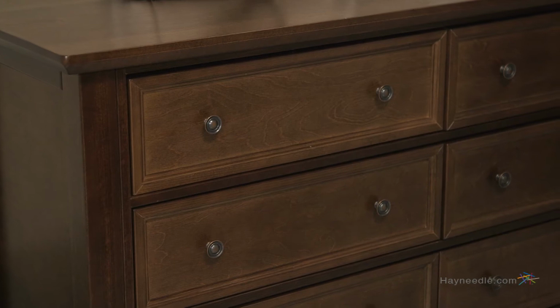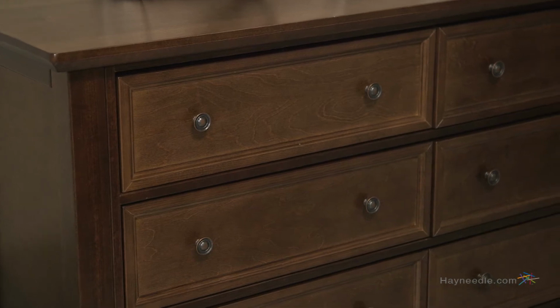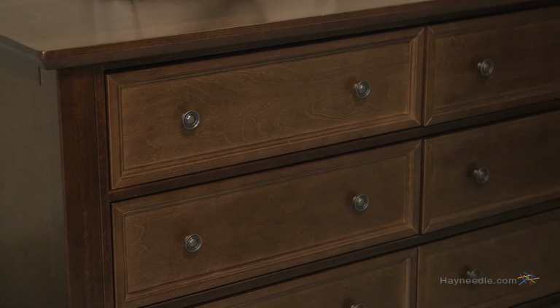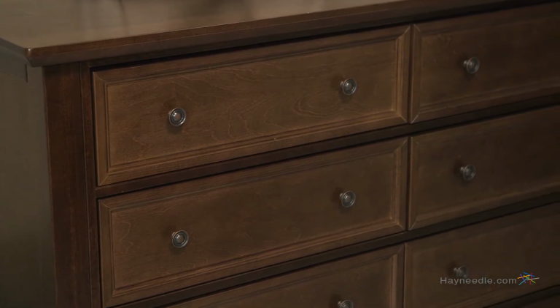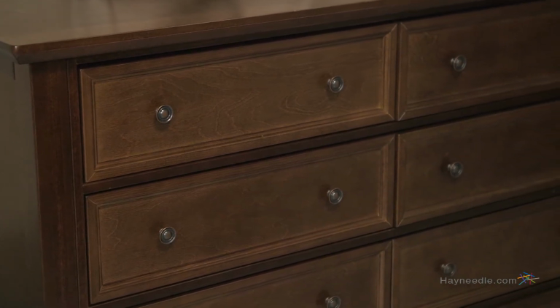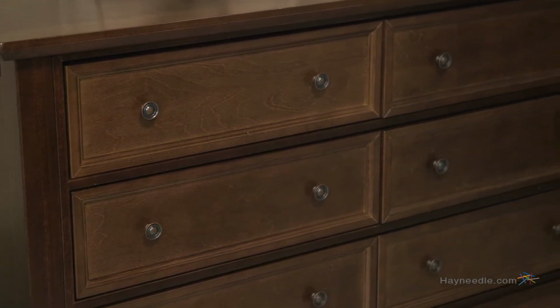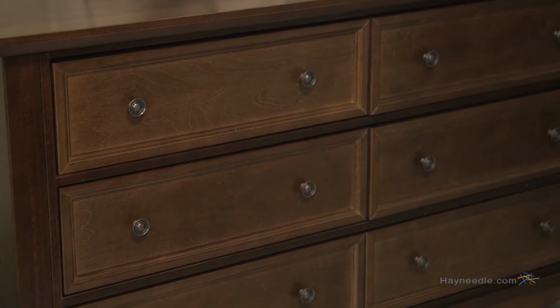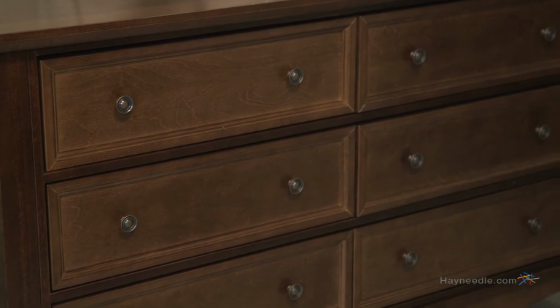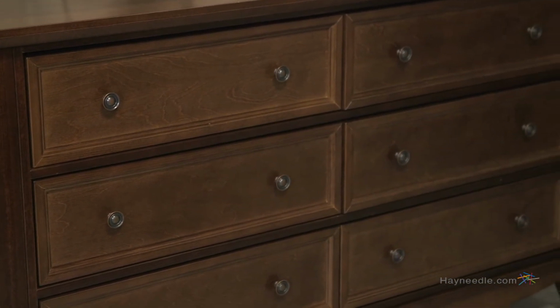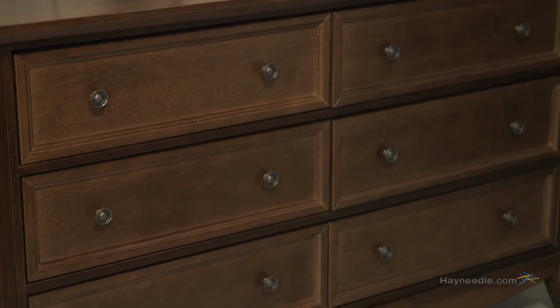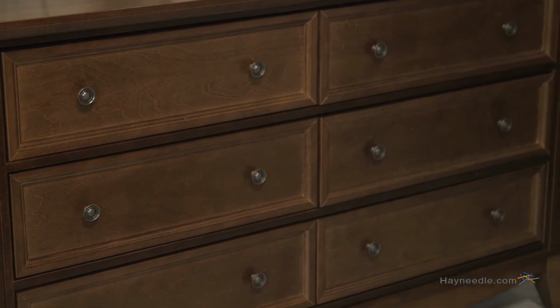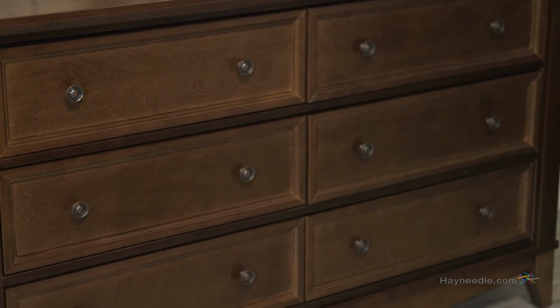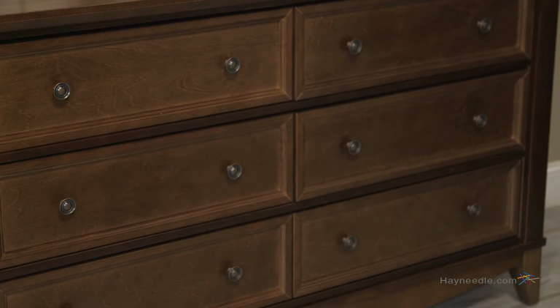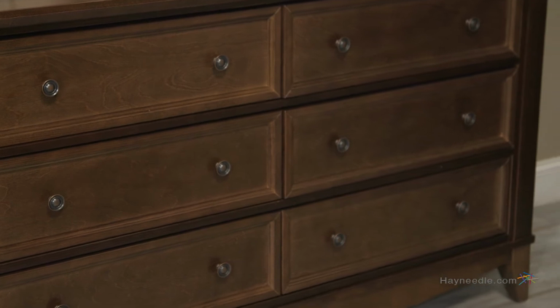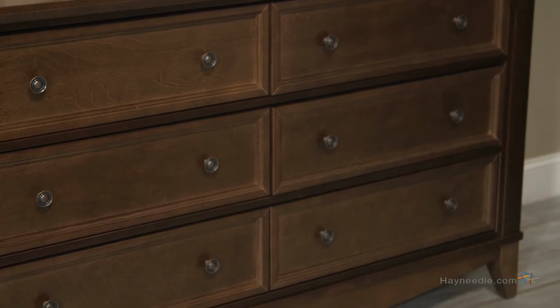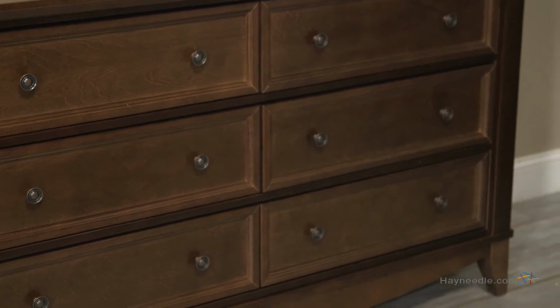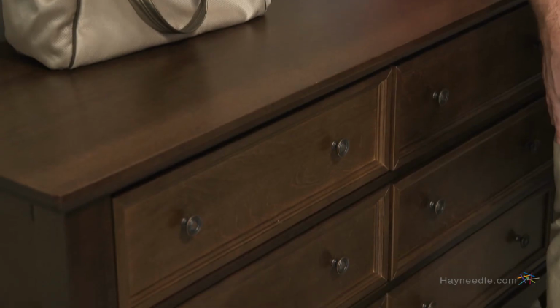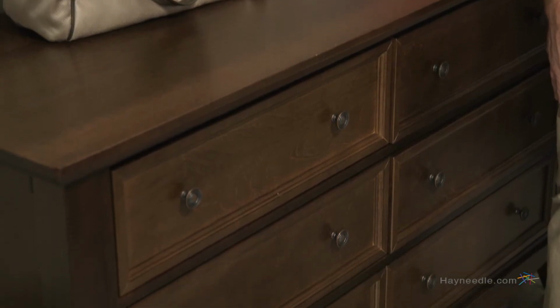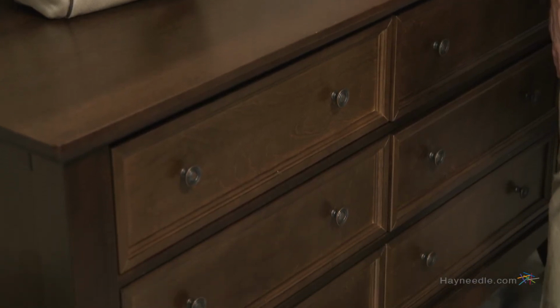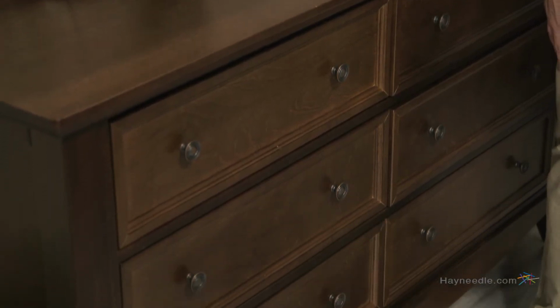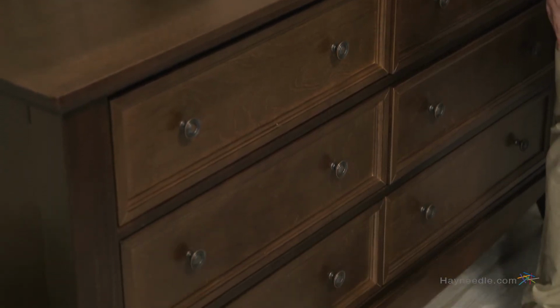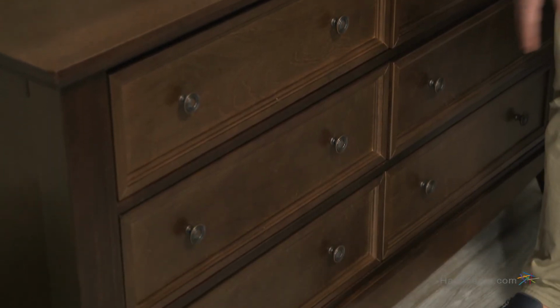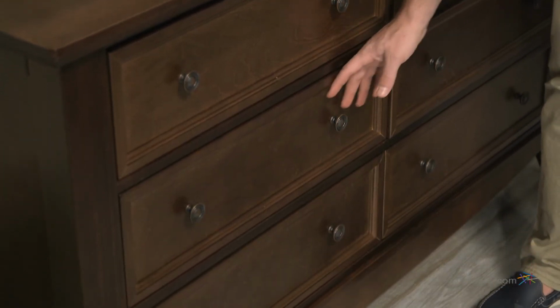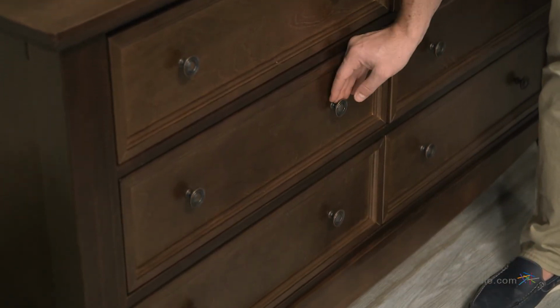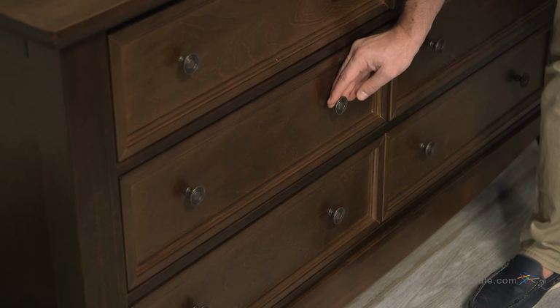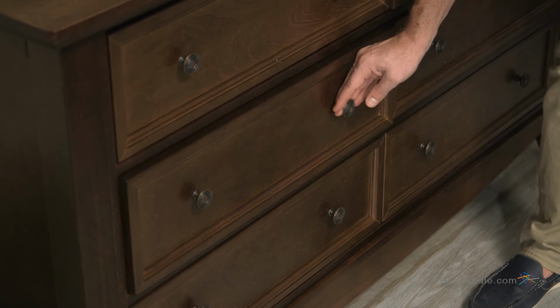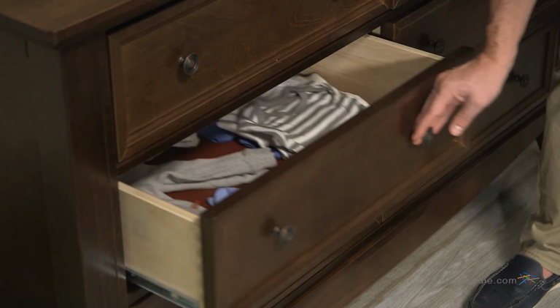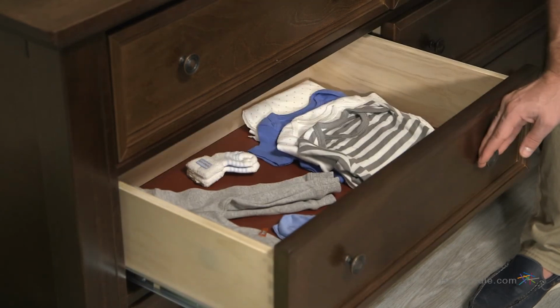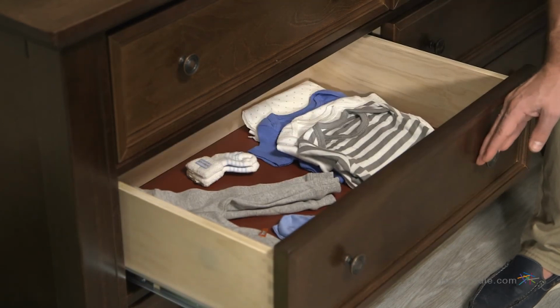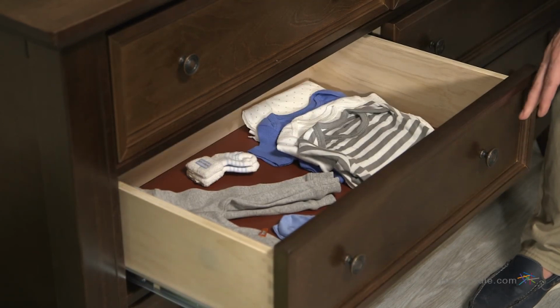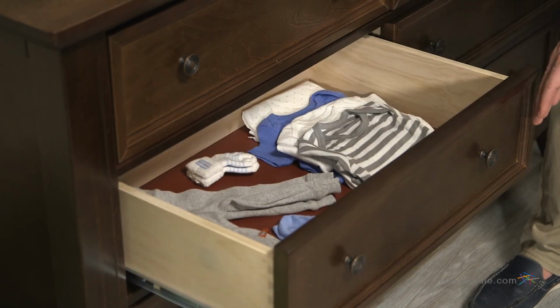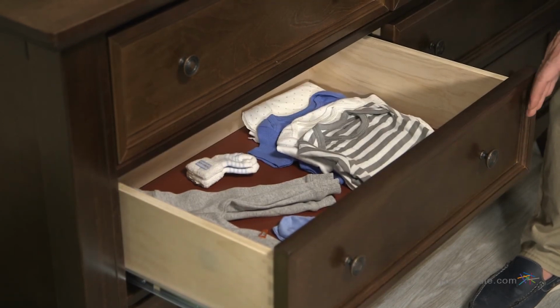This traditional piece is crafted from American poplar wood and has a toxic free rustic brown finish. The six drawers give you plenty of storage space and open and close with ease with the ball bearing and telescopic metal drawer glides.